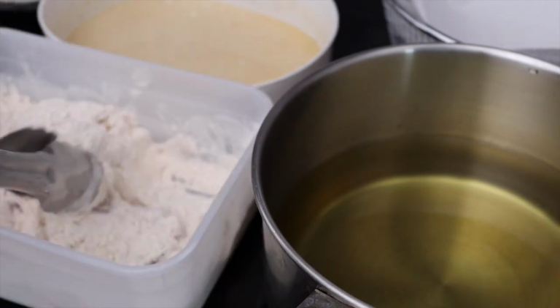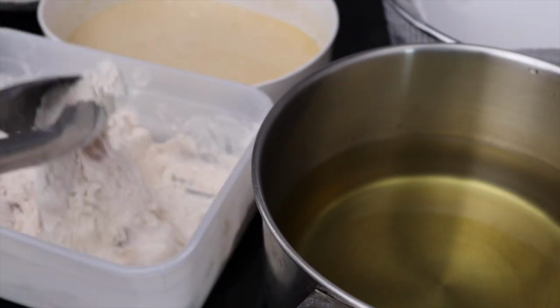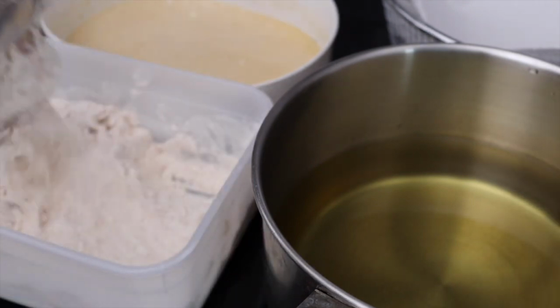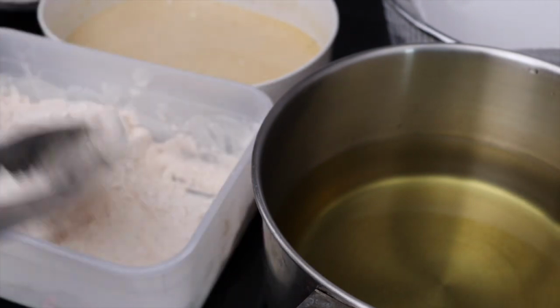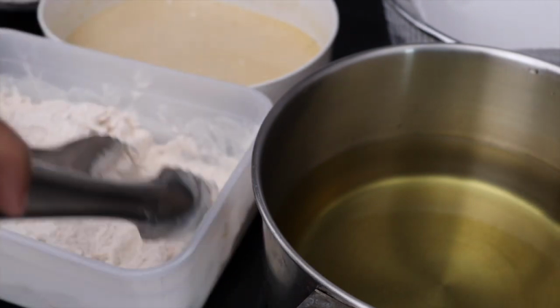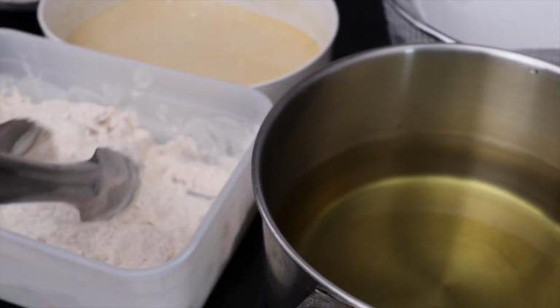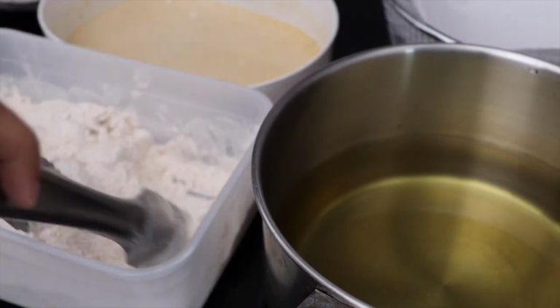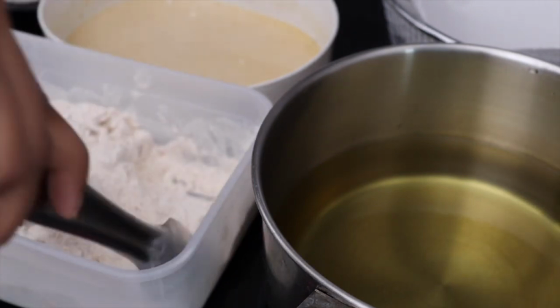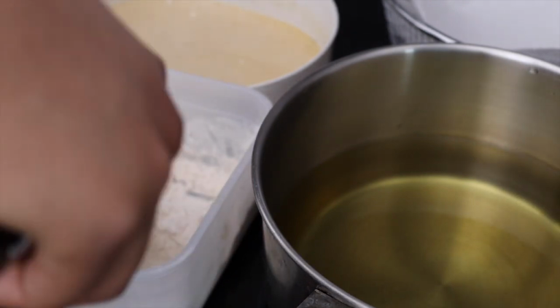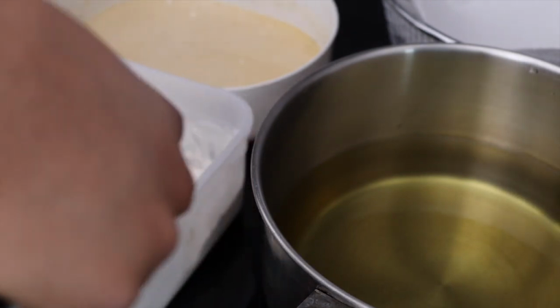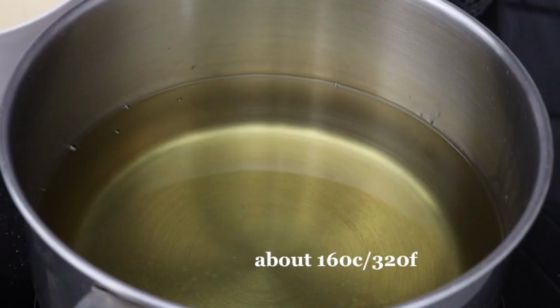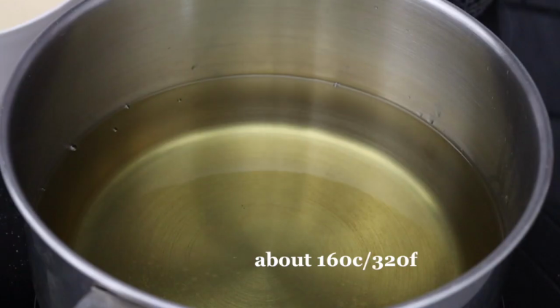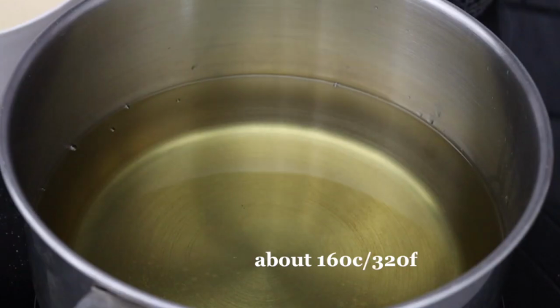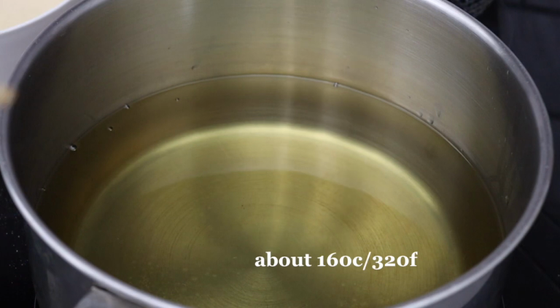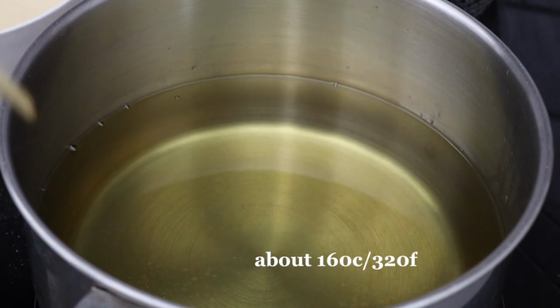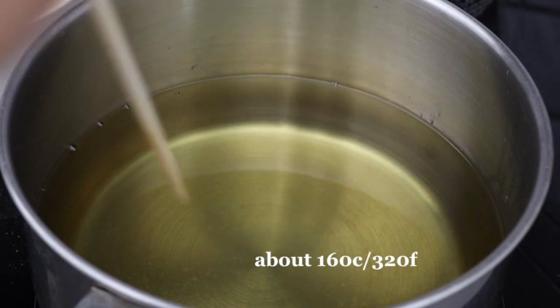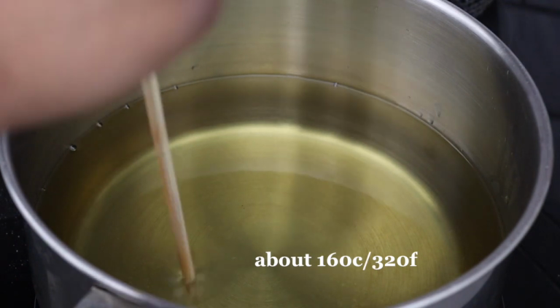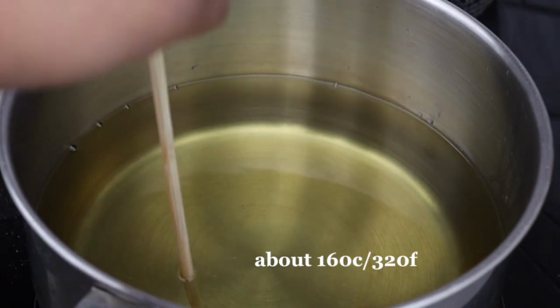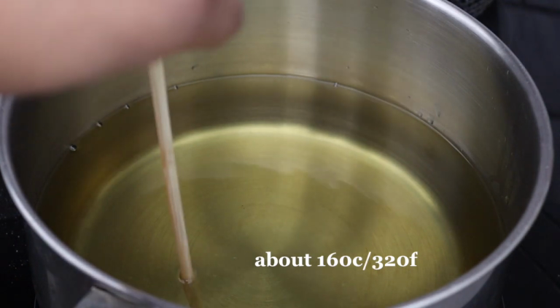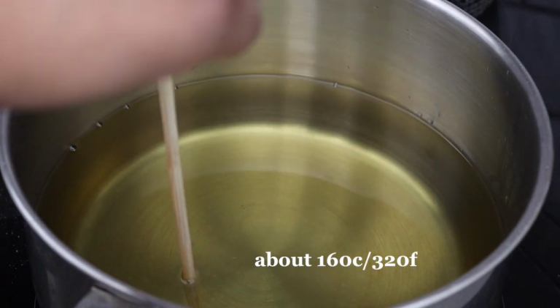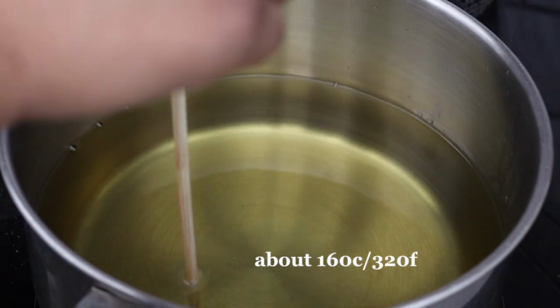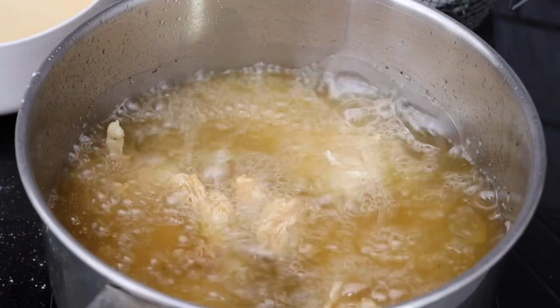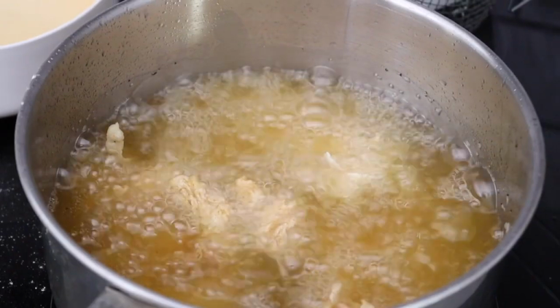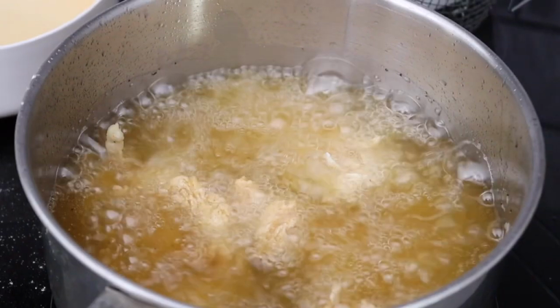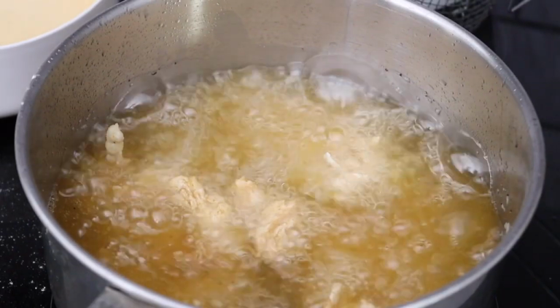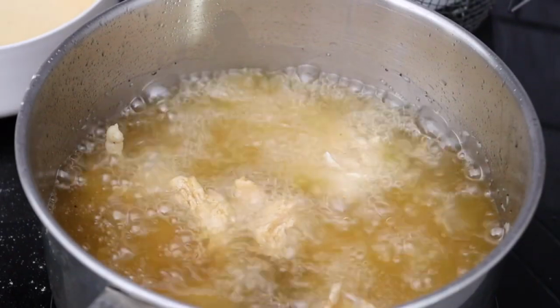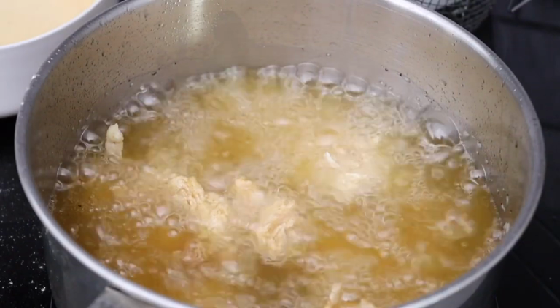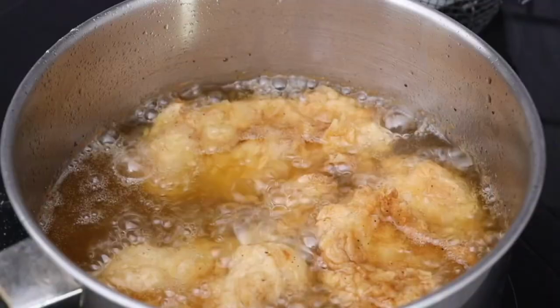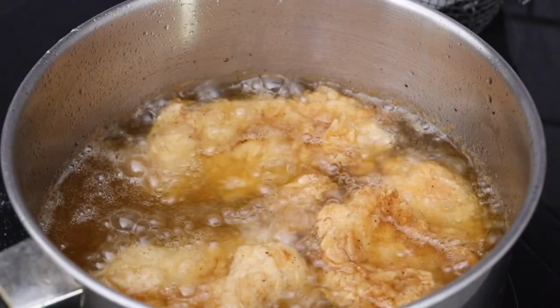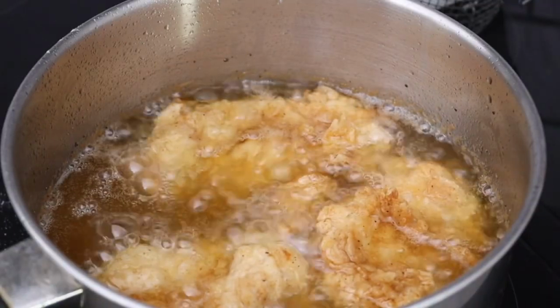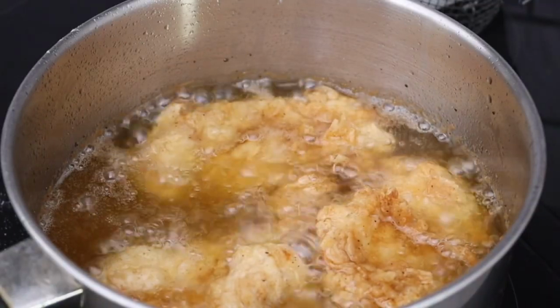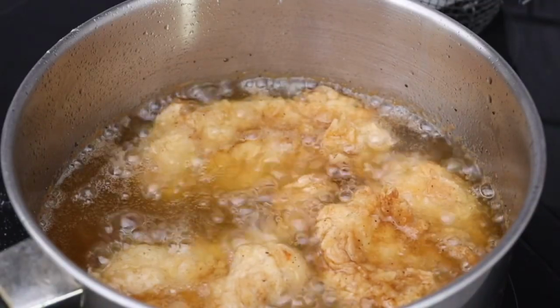Set your oil on medium heat seven minutes before frying. You can use a wooden chopstick — once you see small bubbles you're ready. You want to fry this for eight to ten minutes or until golden brown.